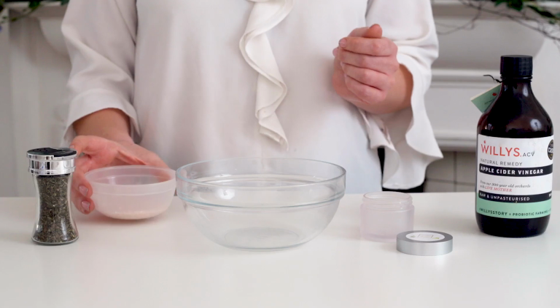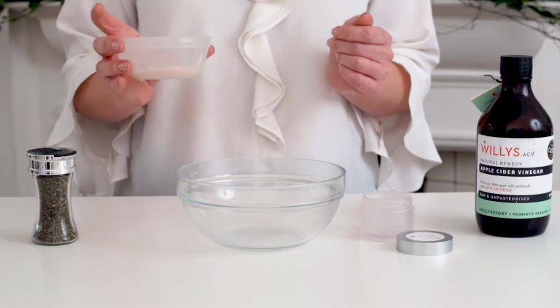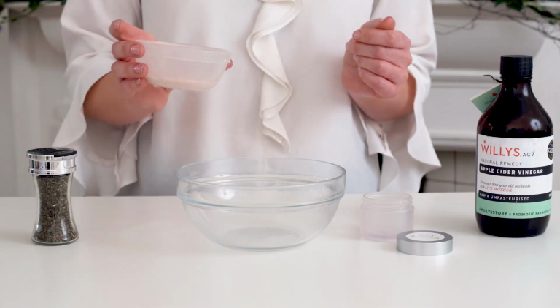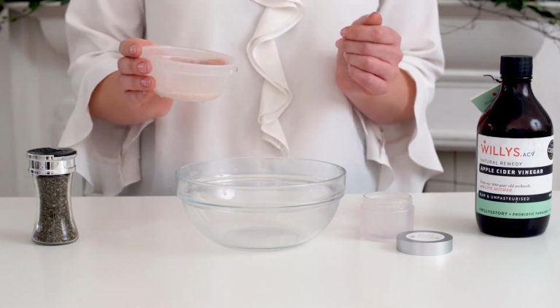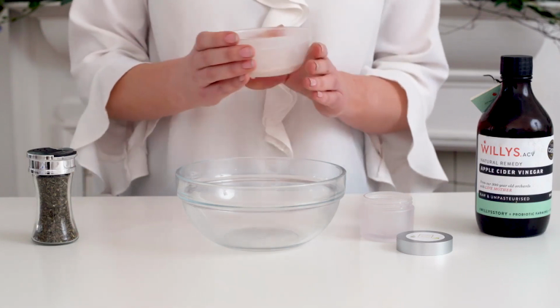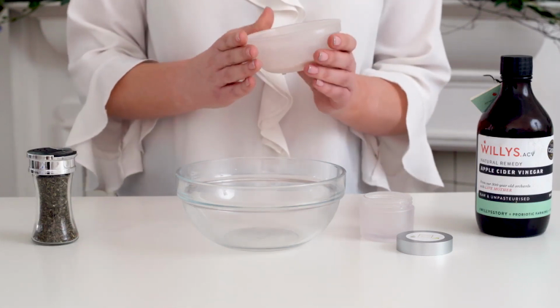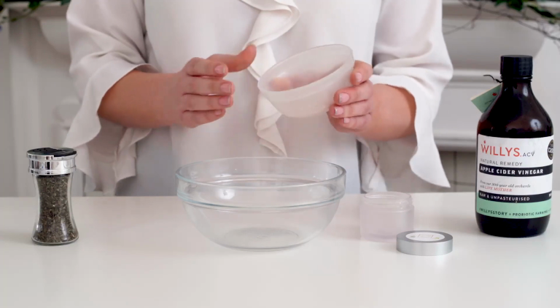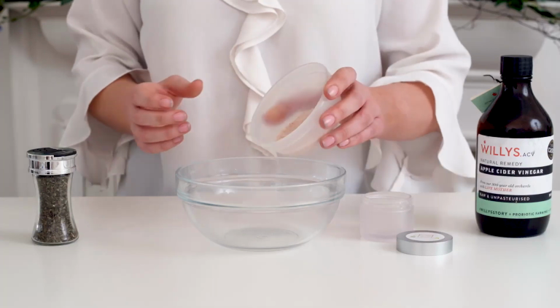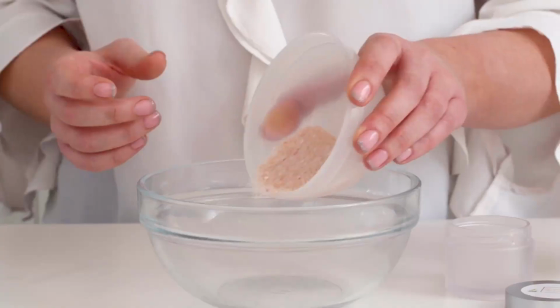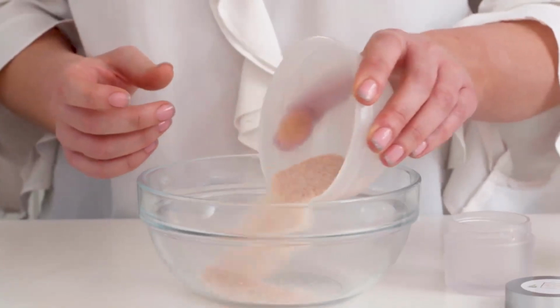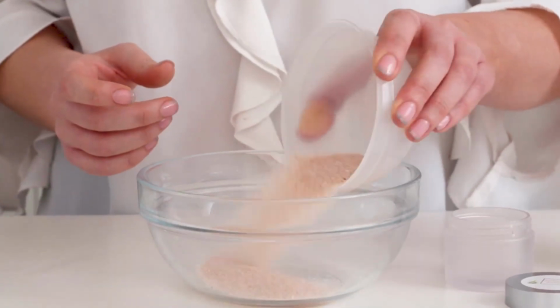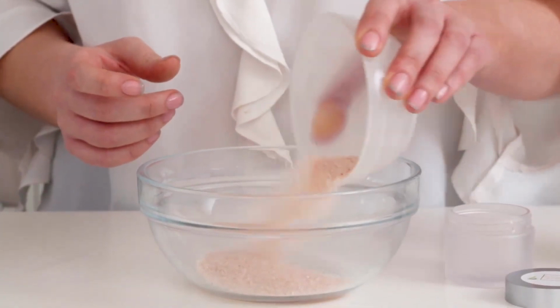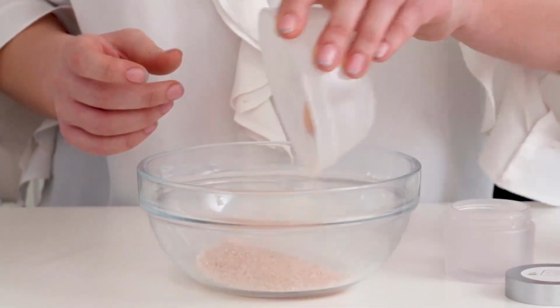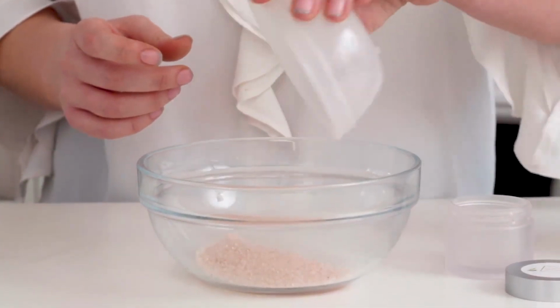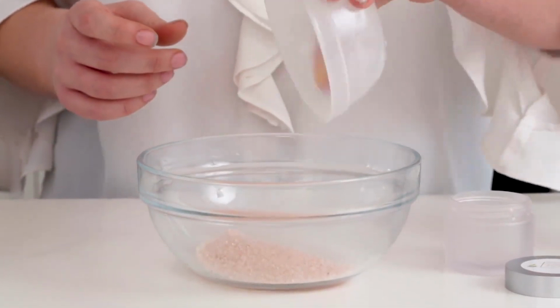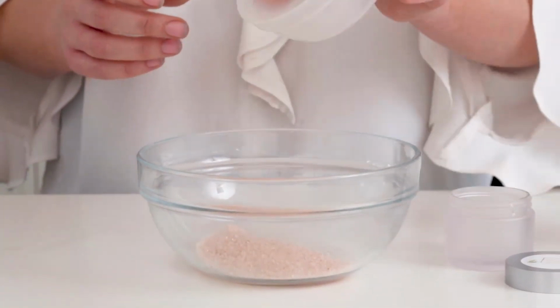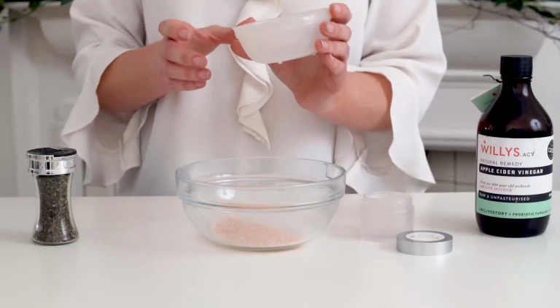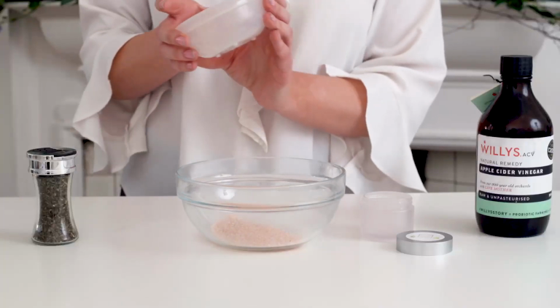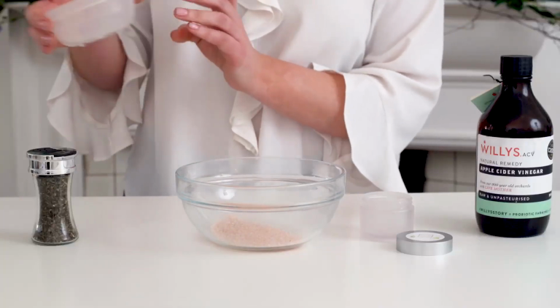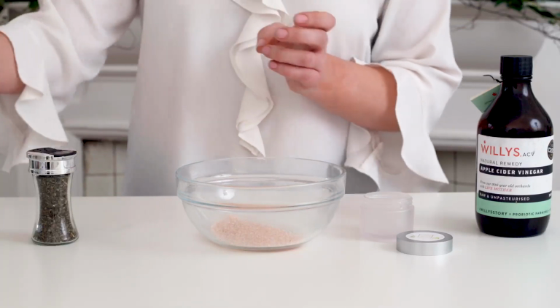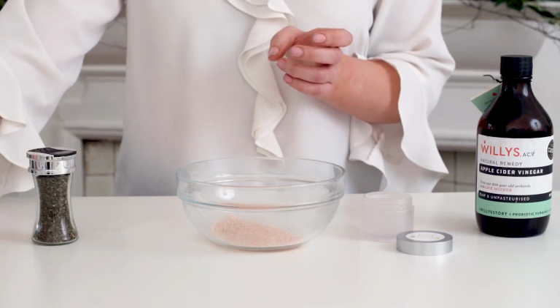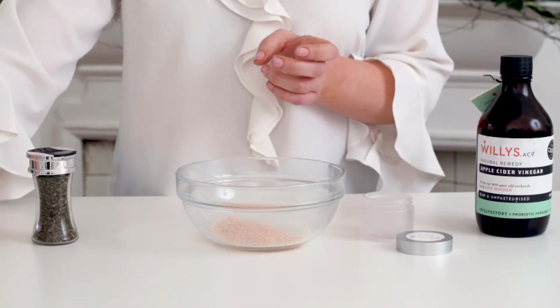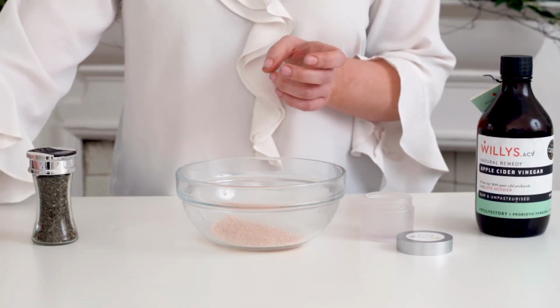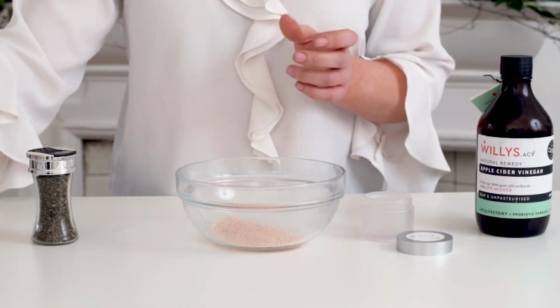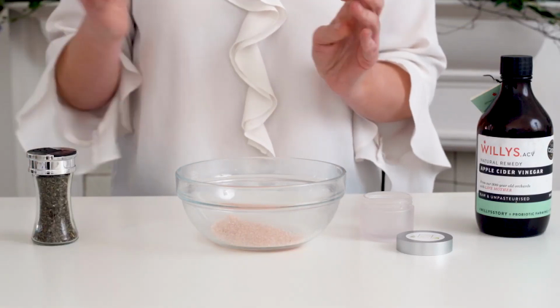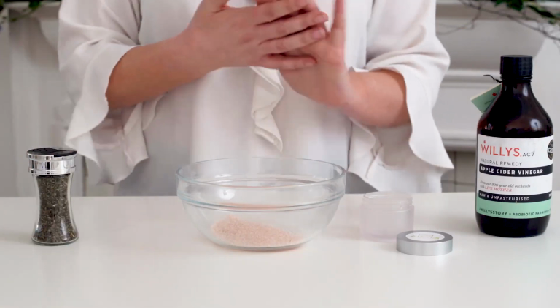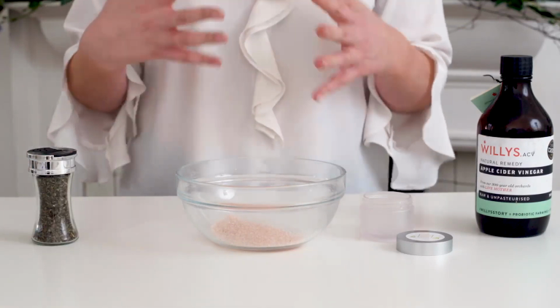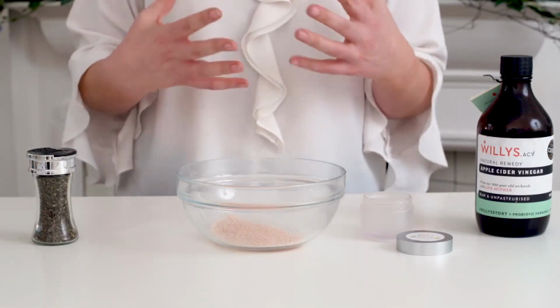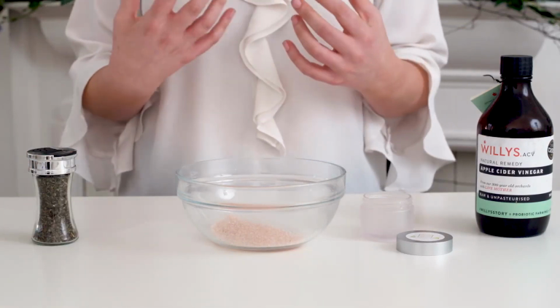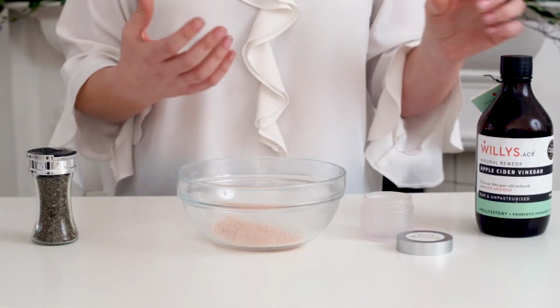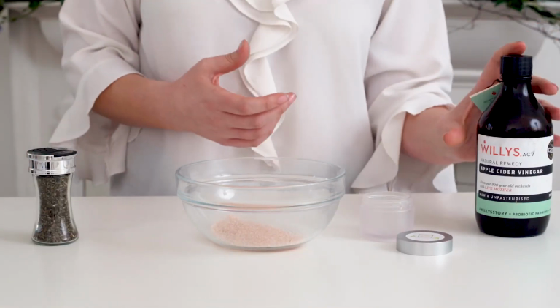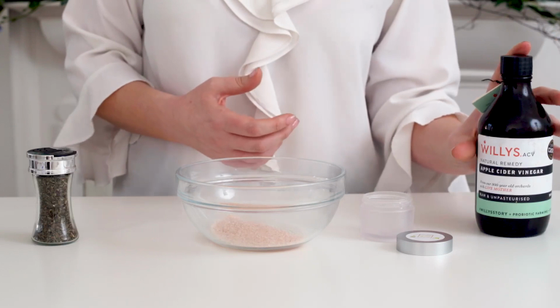In a bowl, pour about three tablespoons of your Himalayan salt. This will buff away all of those dead skin cells, and the minerals in it help you to lock in the moisture.